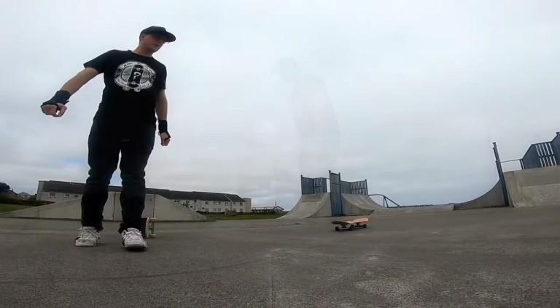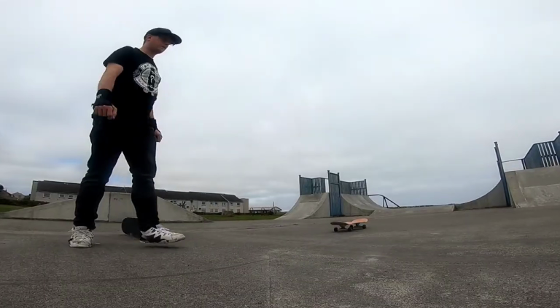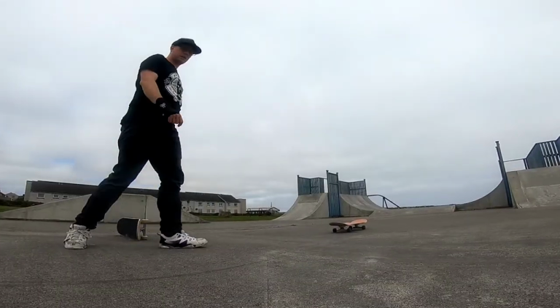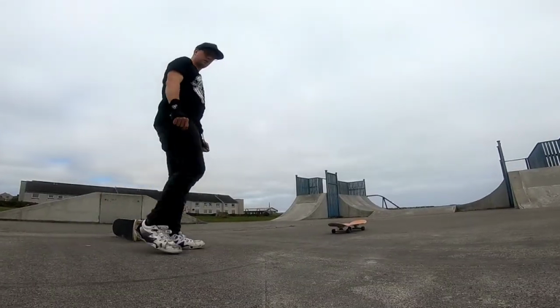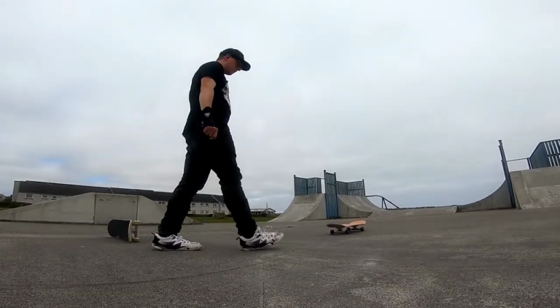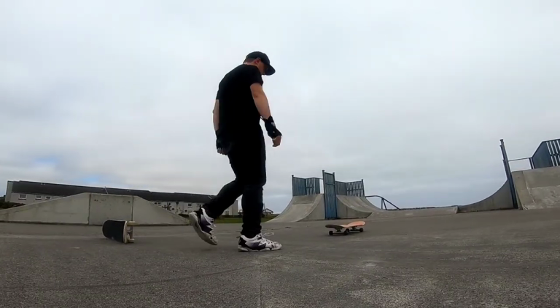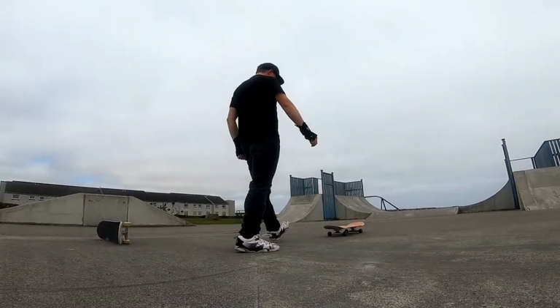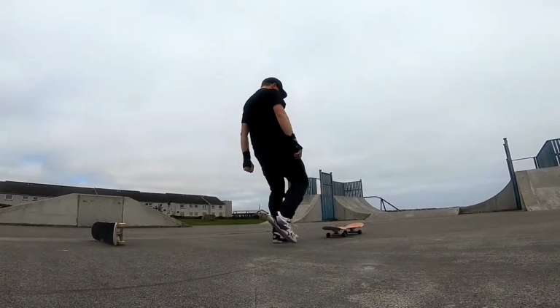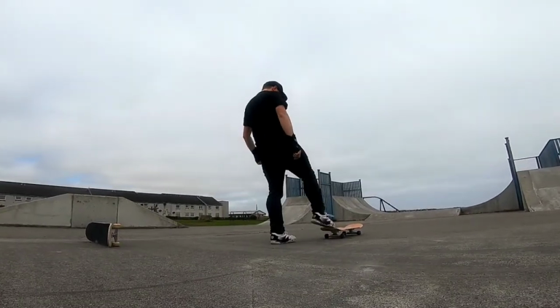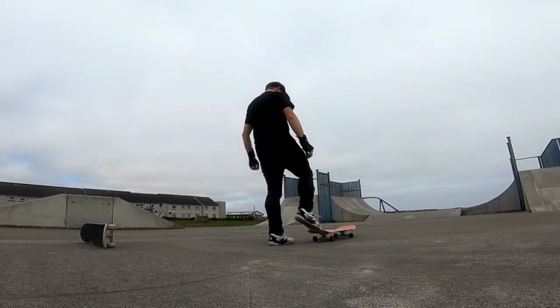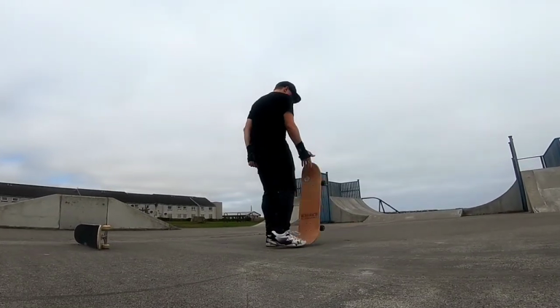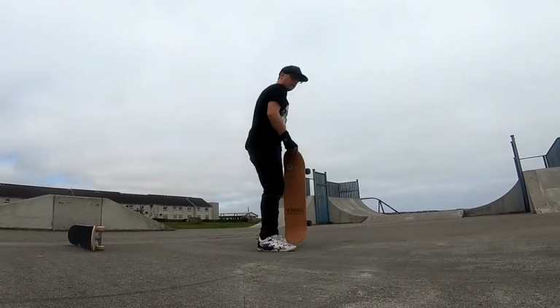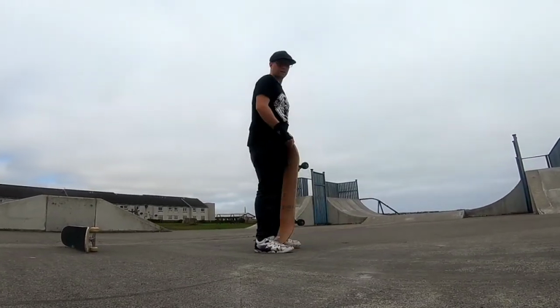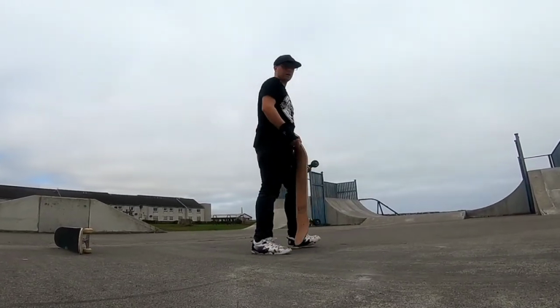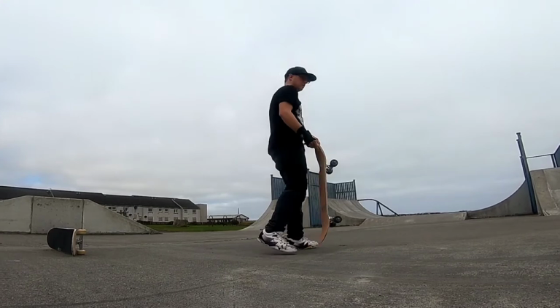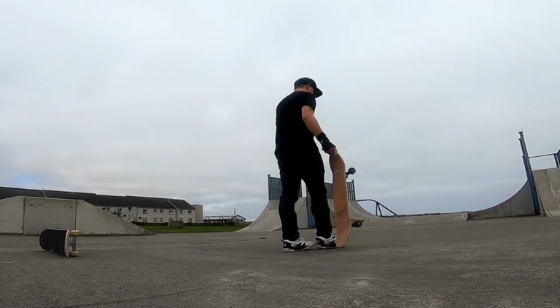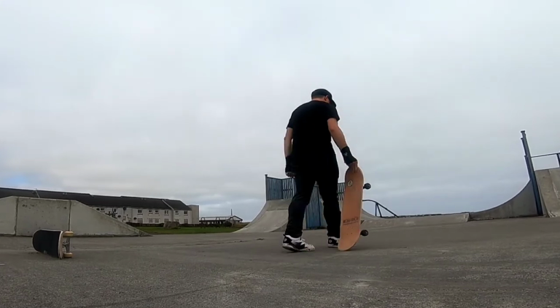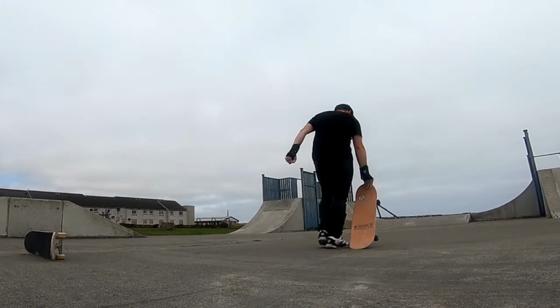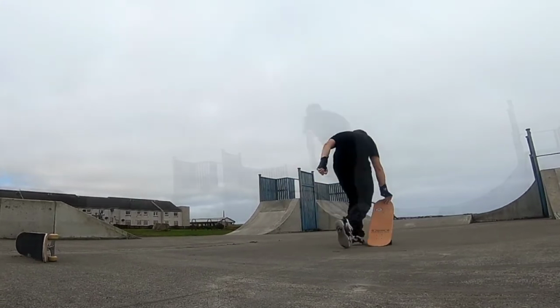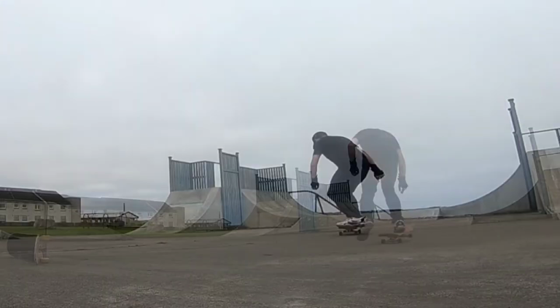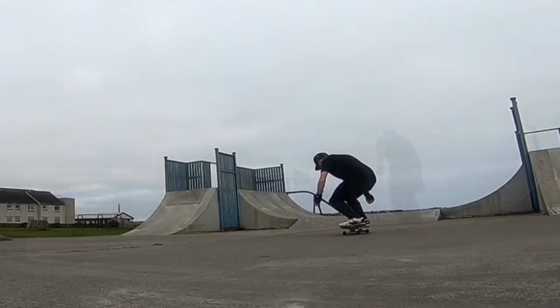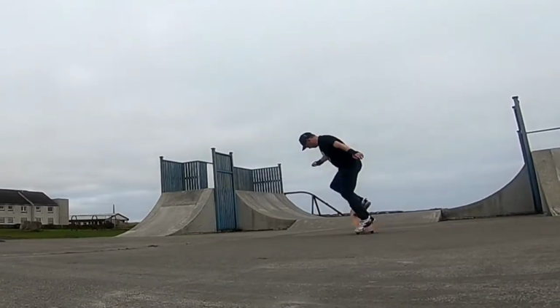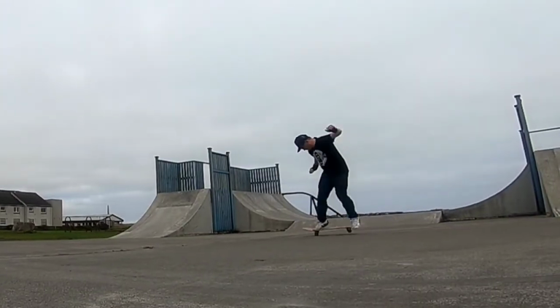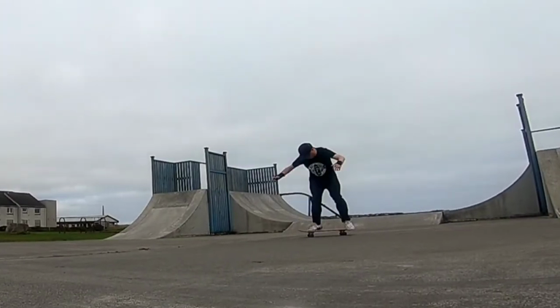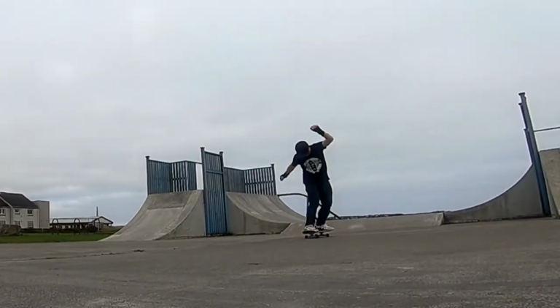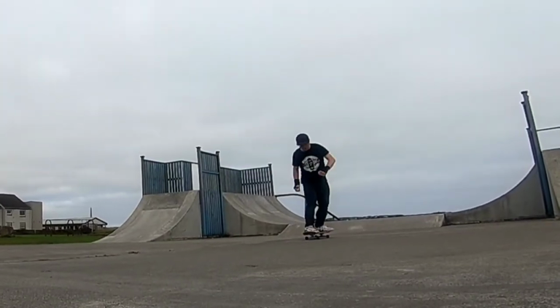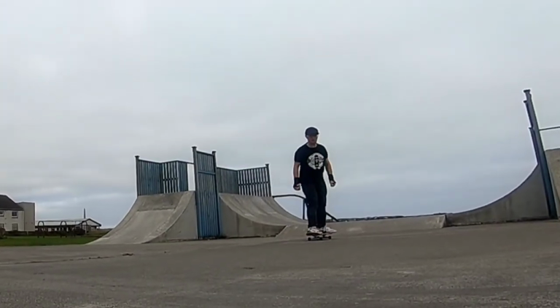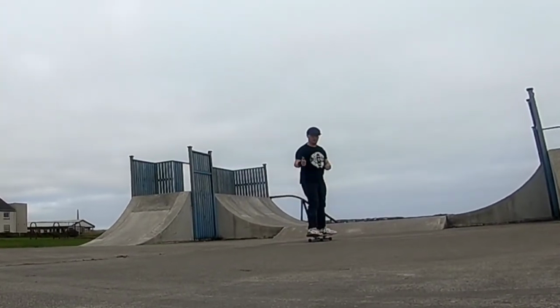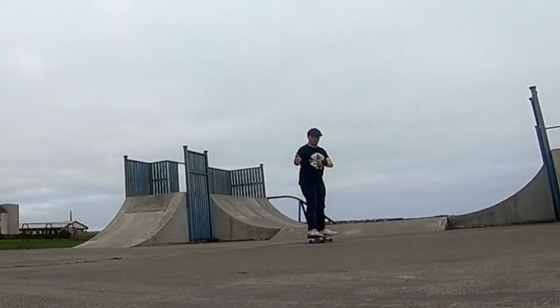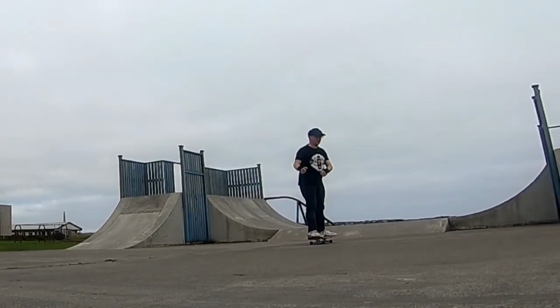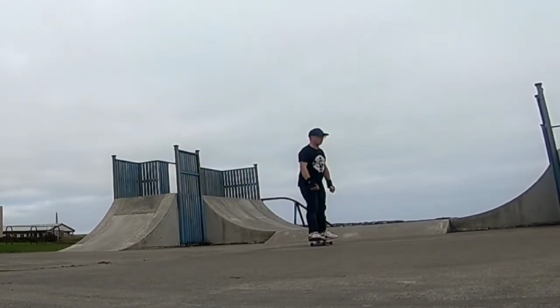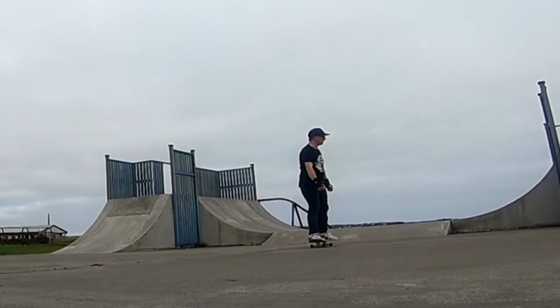If anyone ever tells you back 180s are easy — get them in the nuts. I think I got it there.